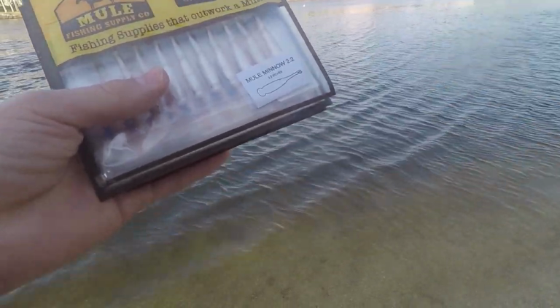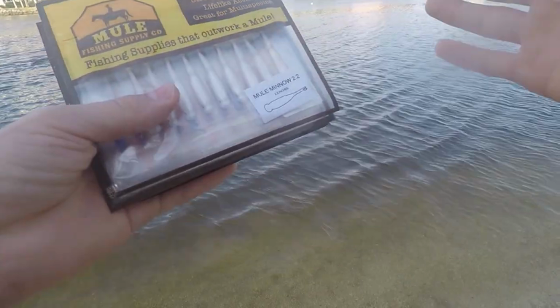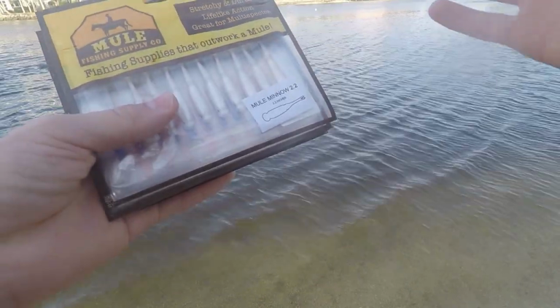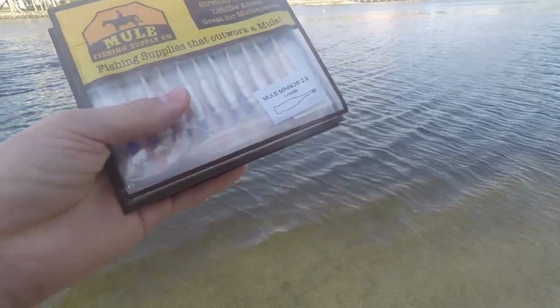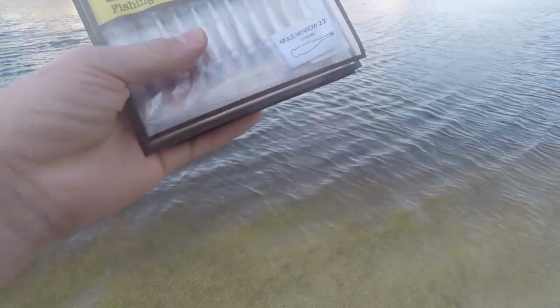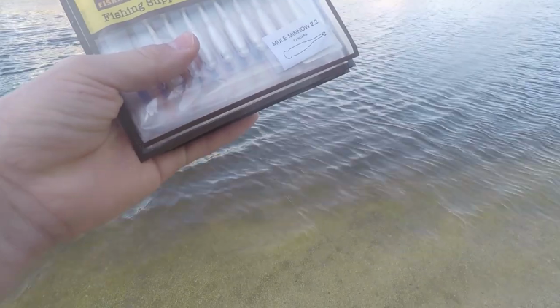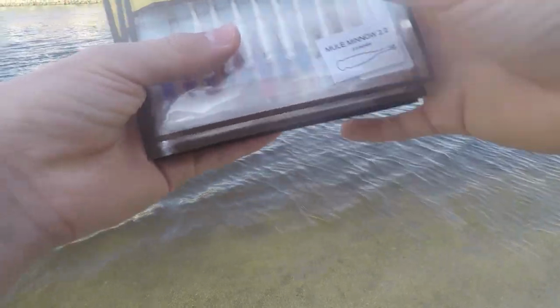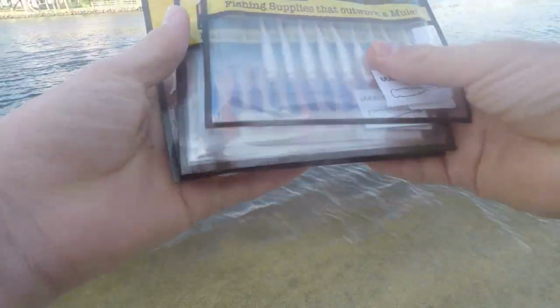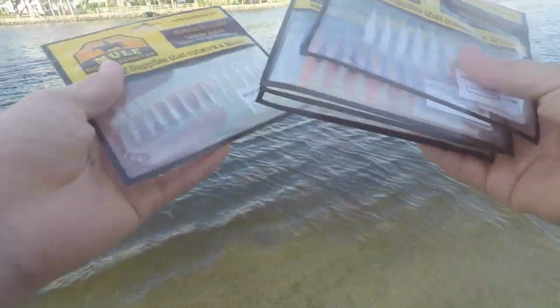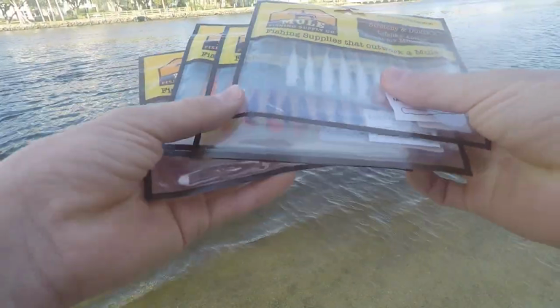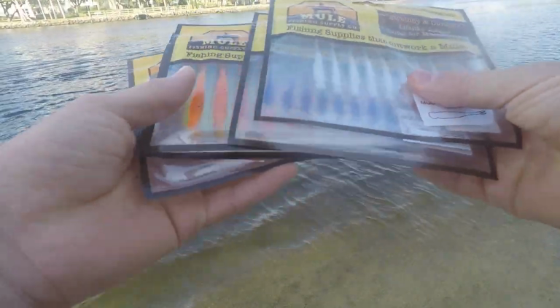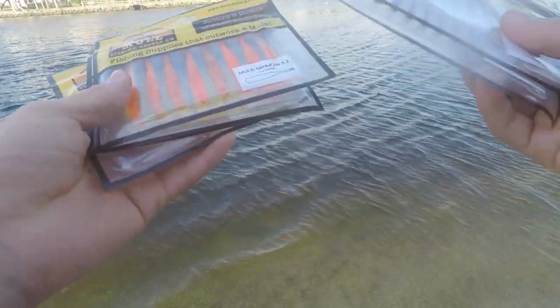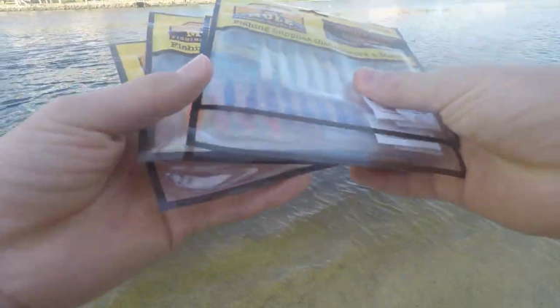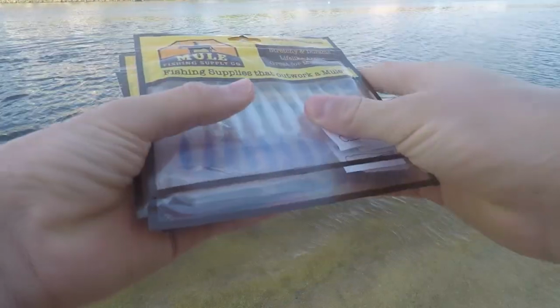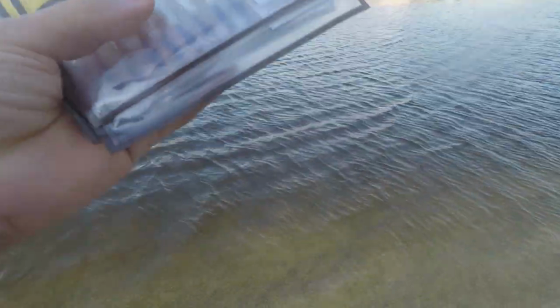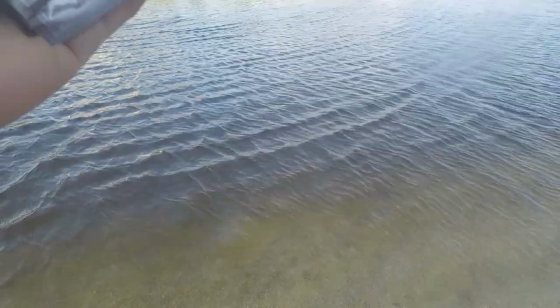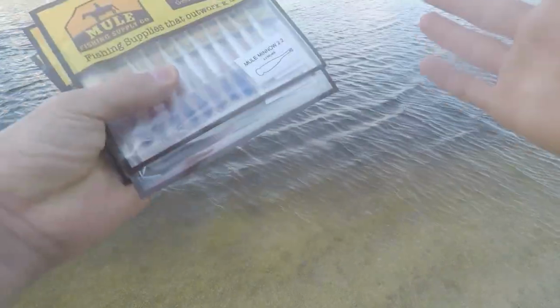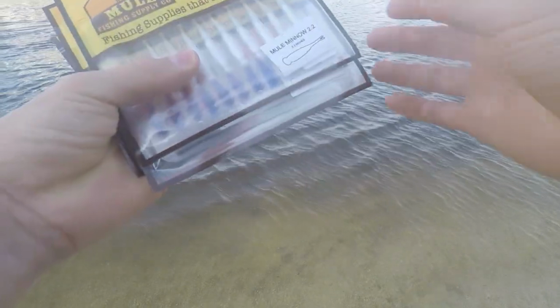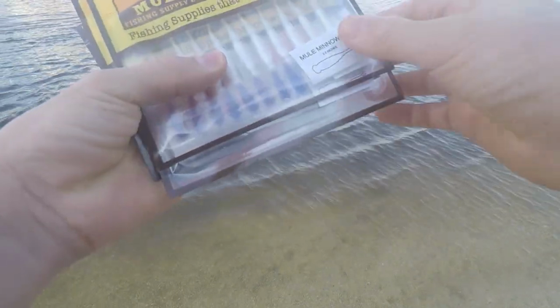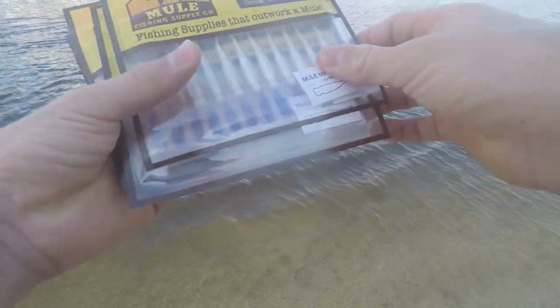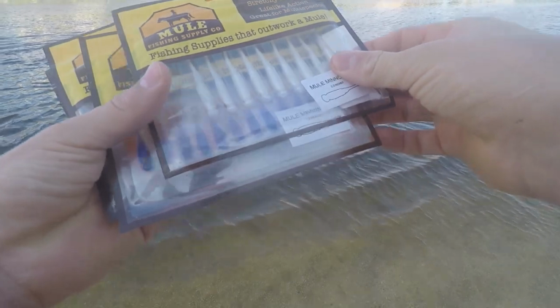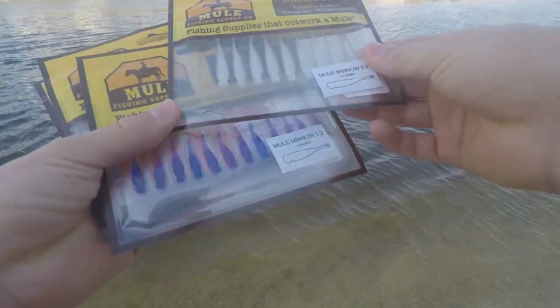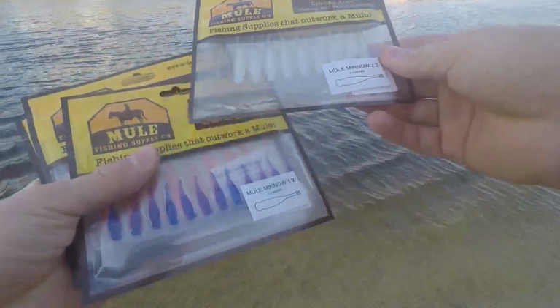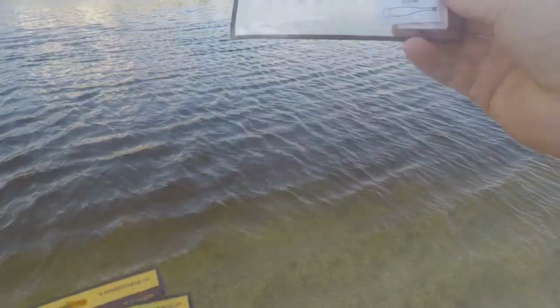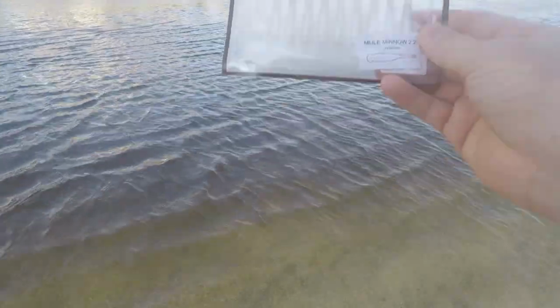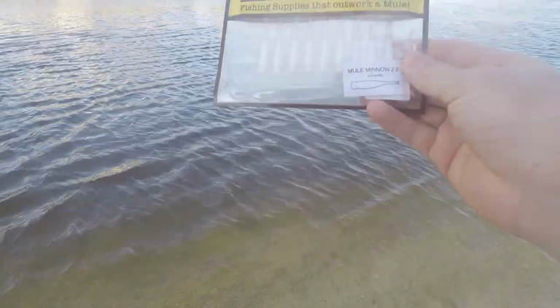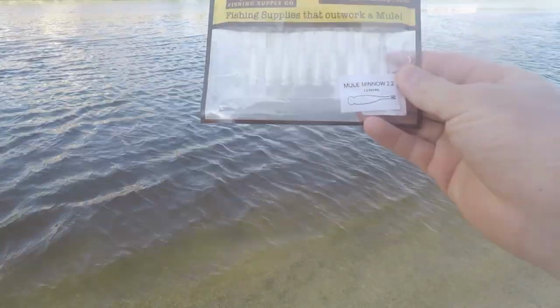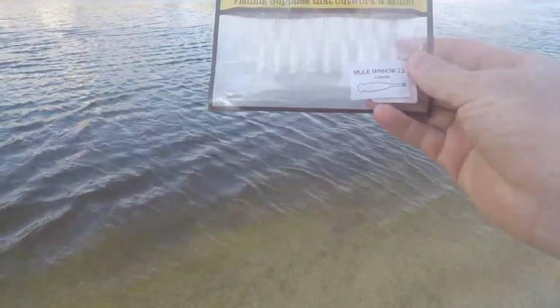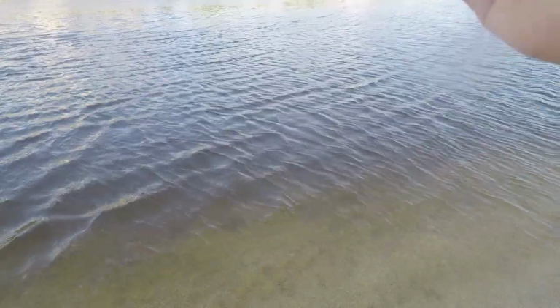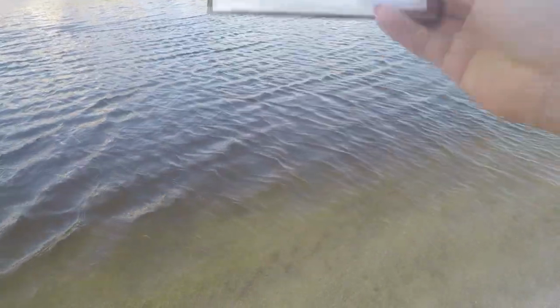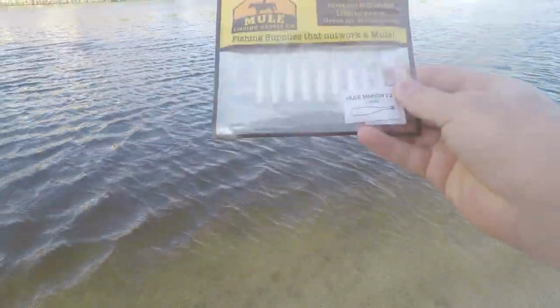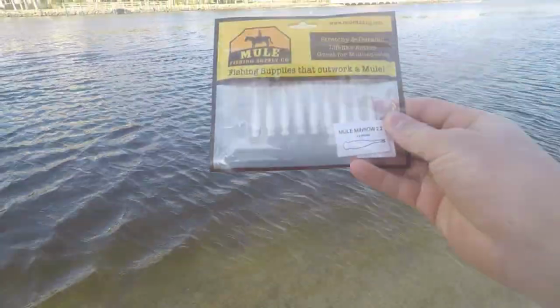This is the Mule Minnow right here. As you can see, it comes in a lot of different sizes and colors, which I like, so you can fish it for a lot of different species. I think I'm going to start off fishing with this white 2.2 inch one right here — let's see what we can catch with this.